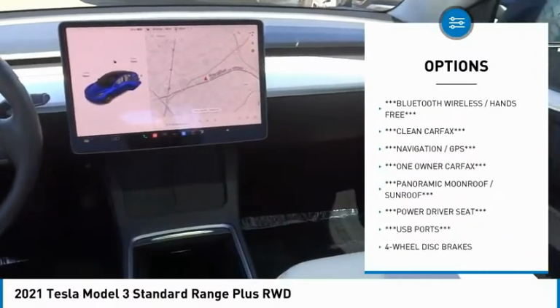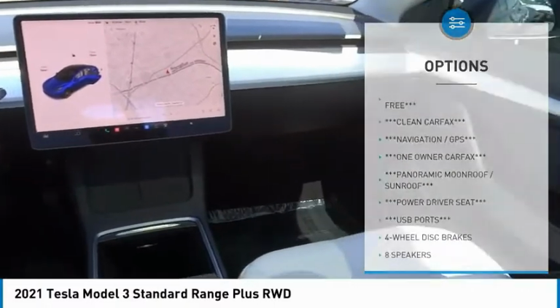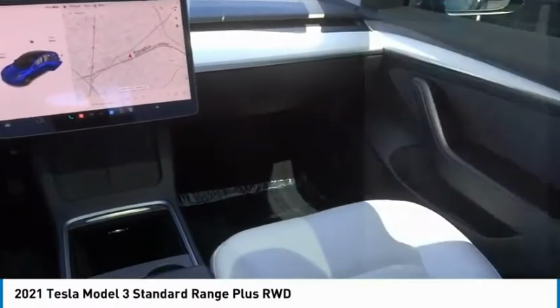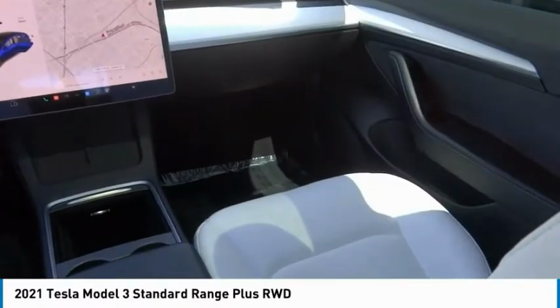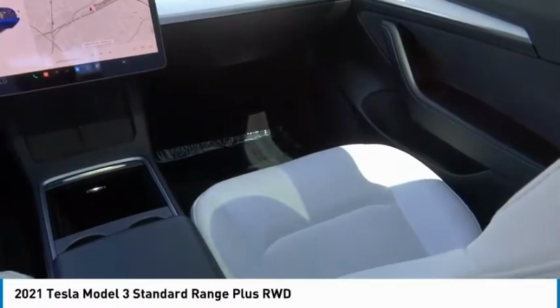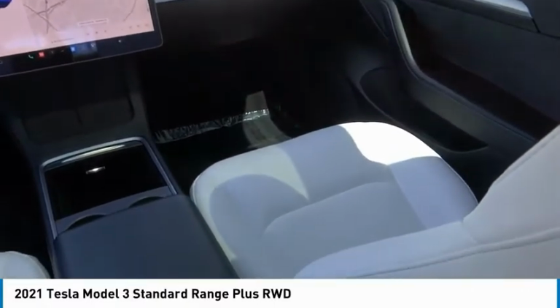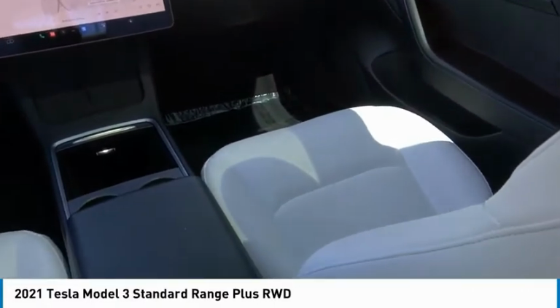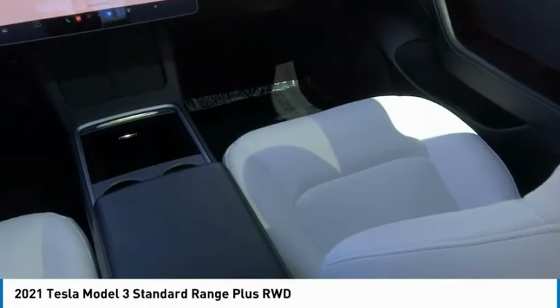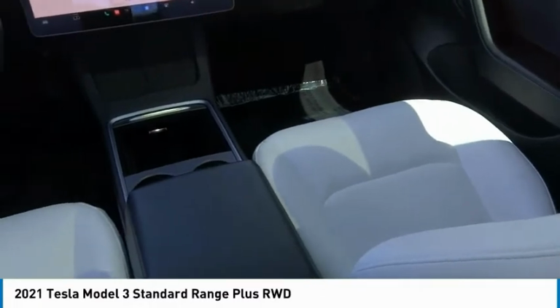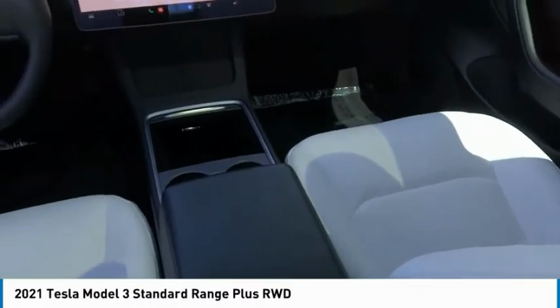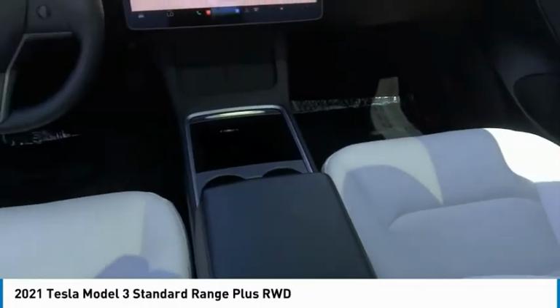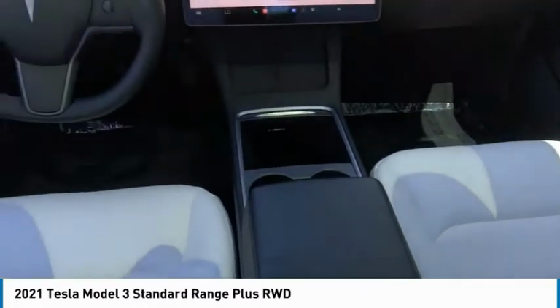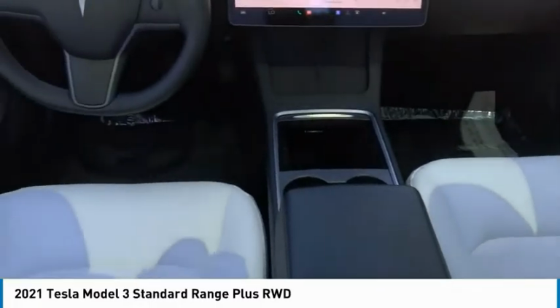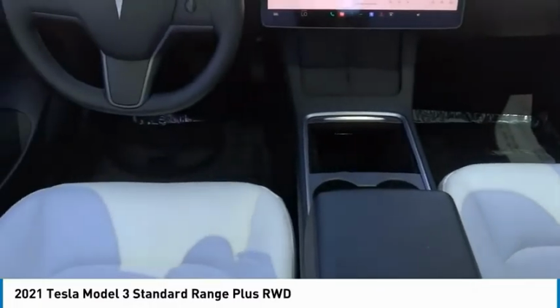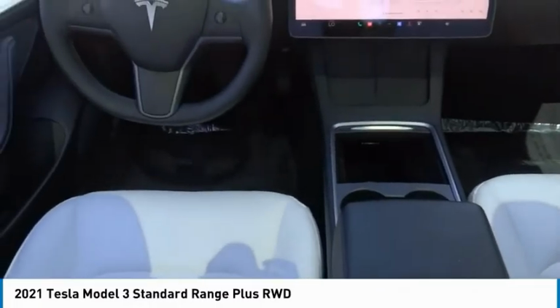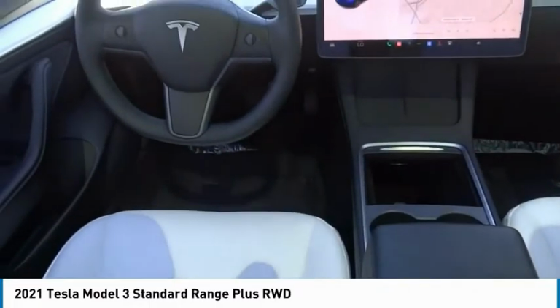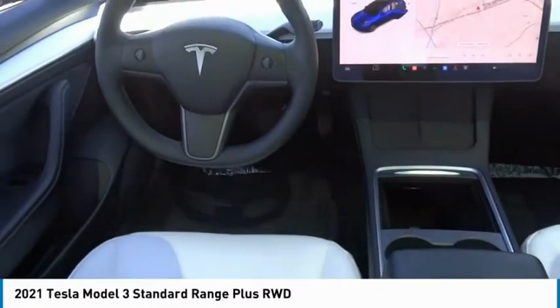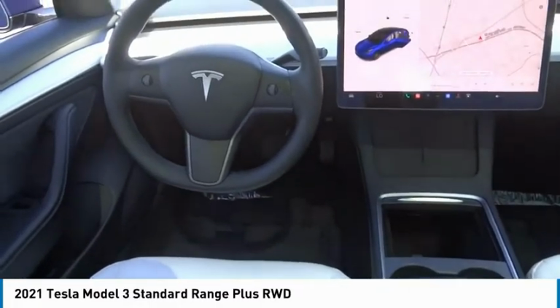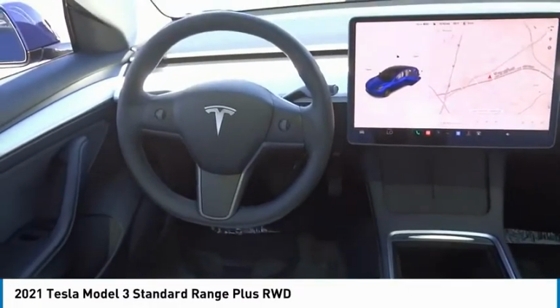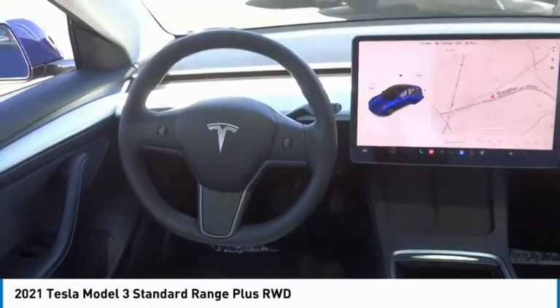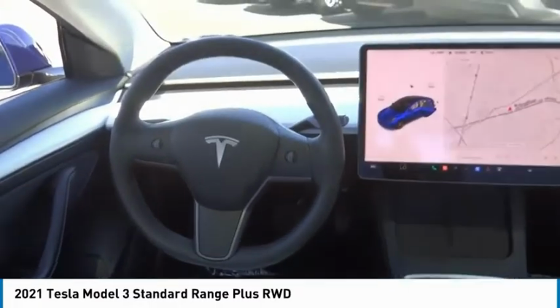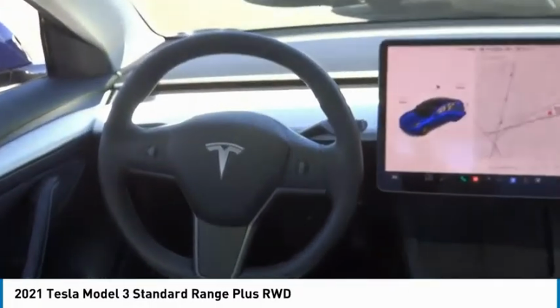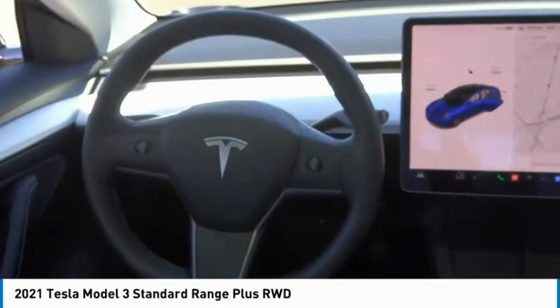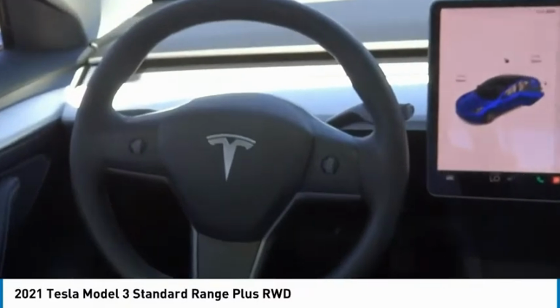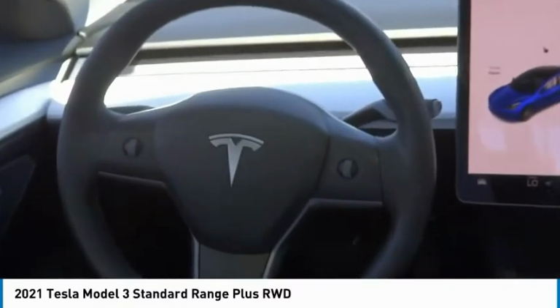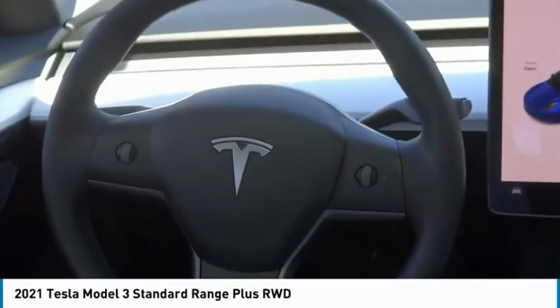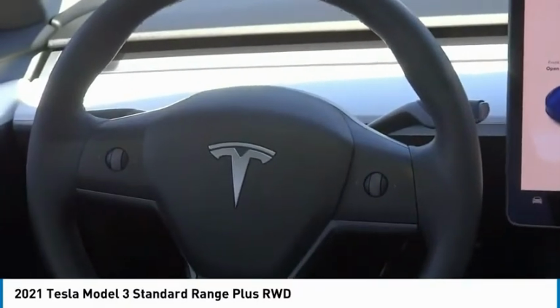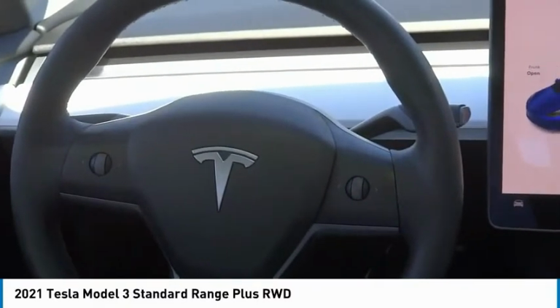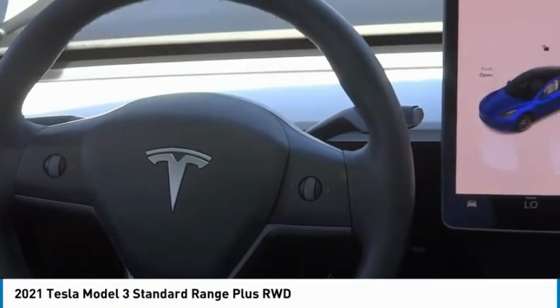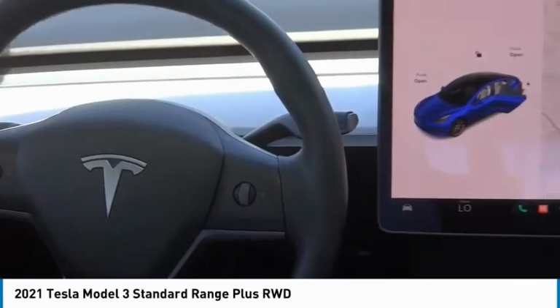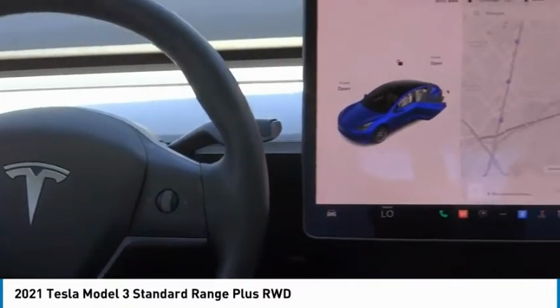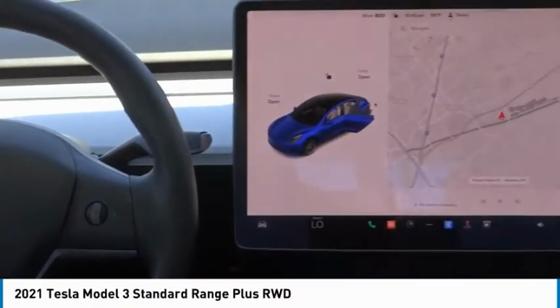Speed control, rear window defroster, navigation system, heated steering wheel. Searching for a dependable vehicle that looks great too? You found it, so stop in today.